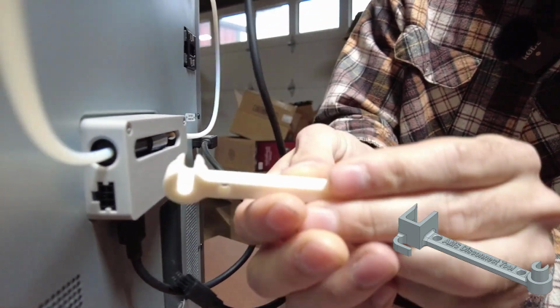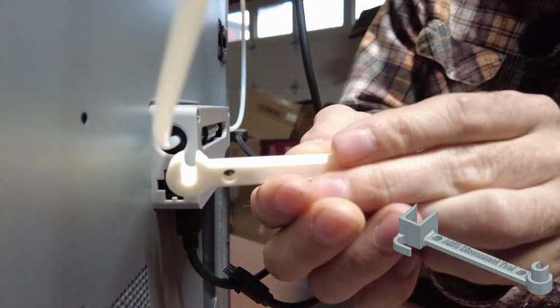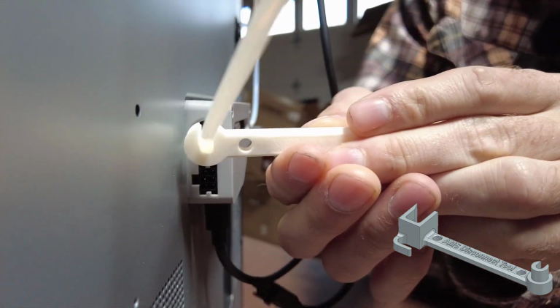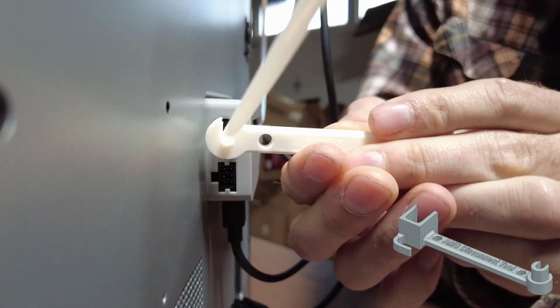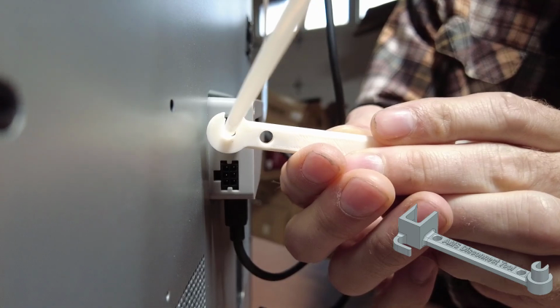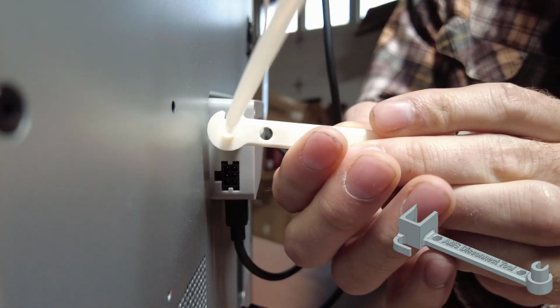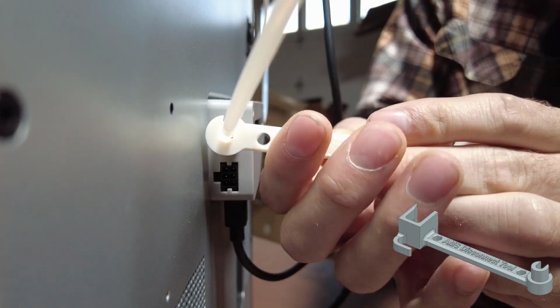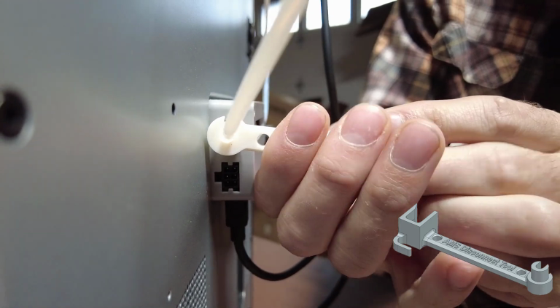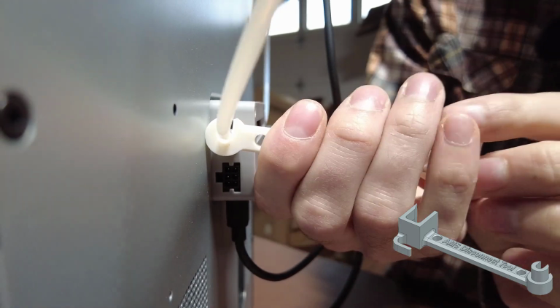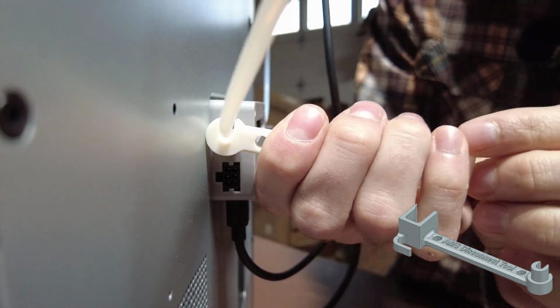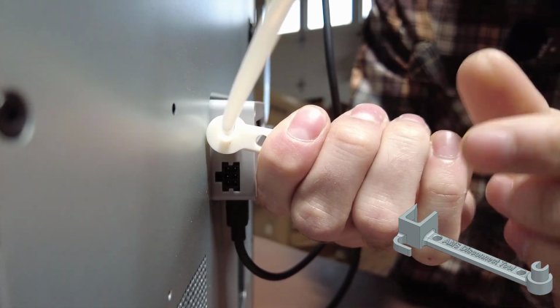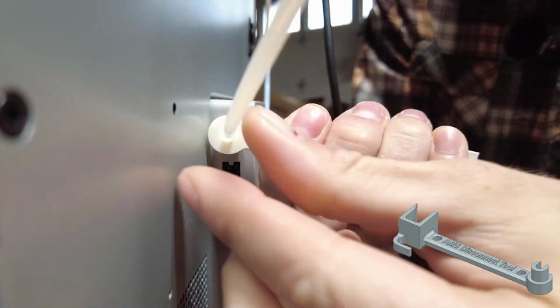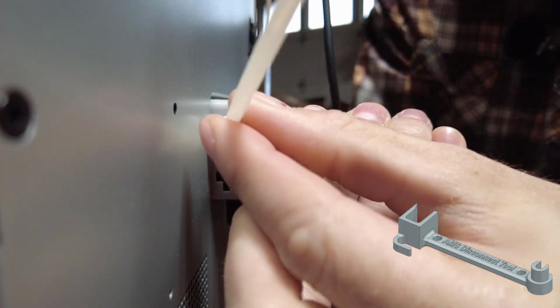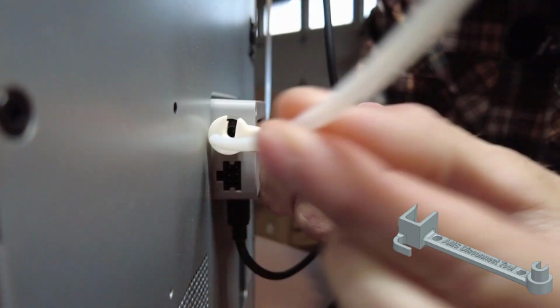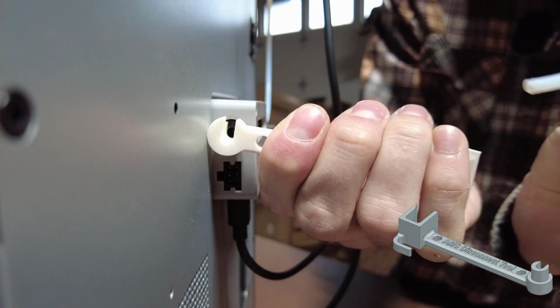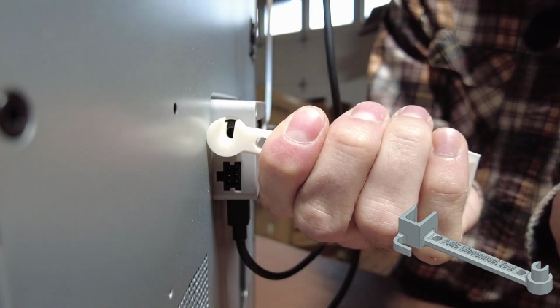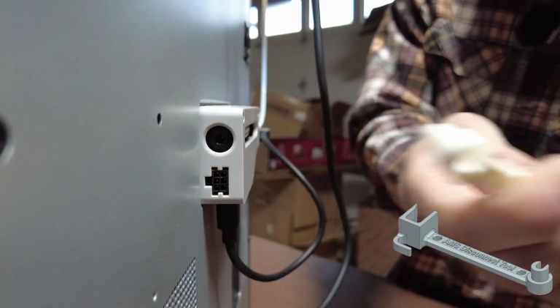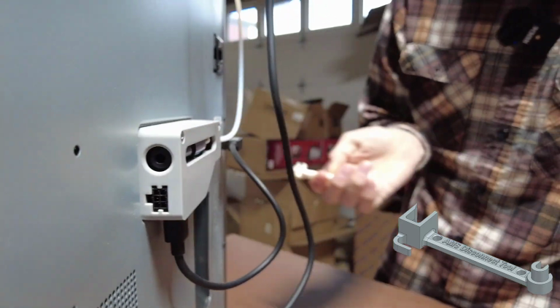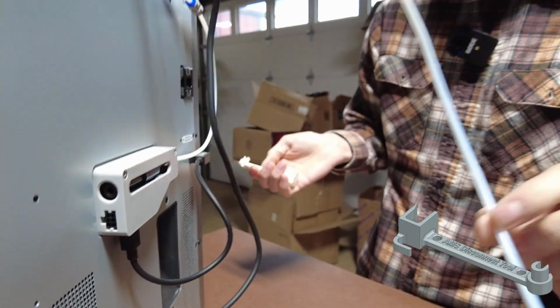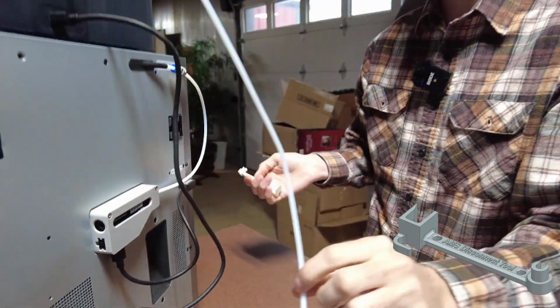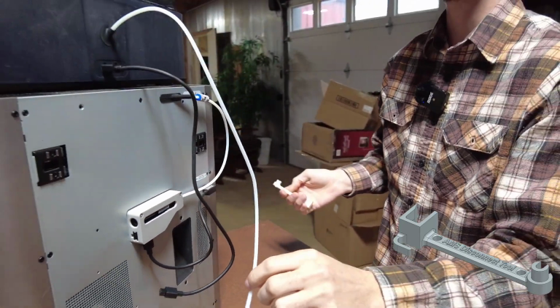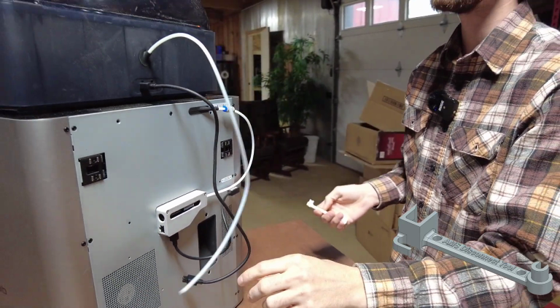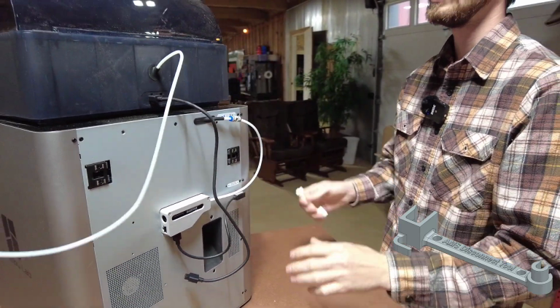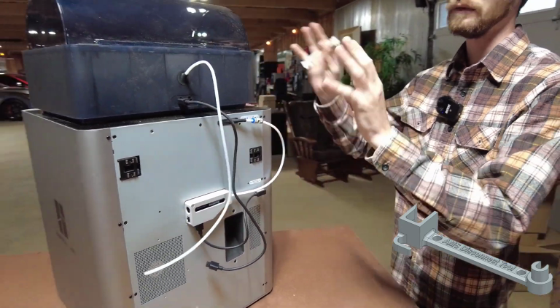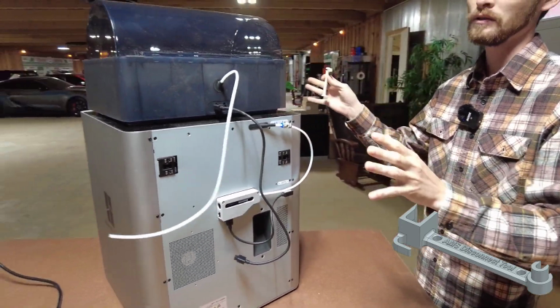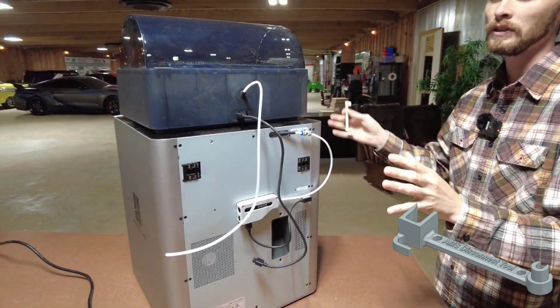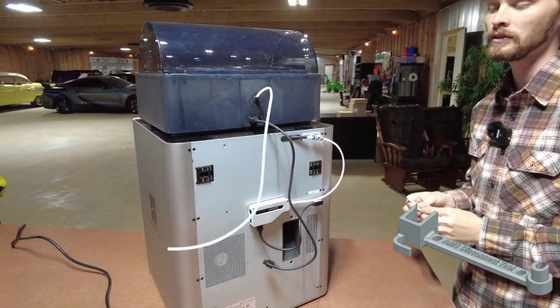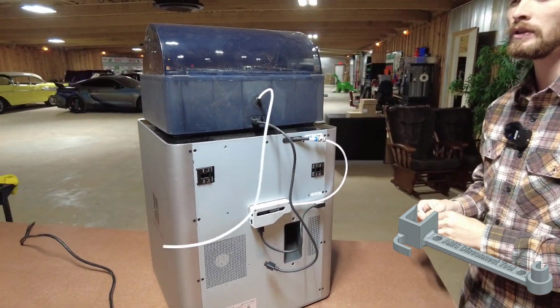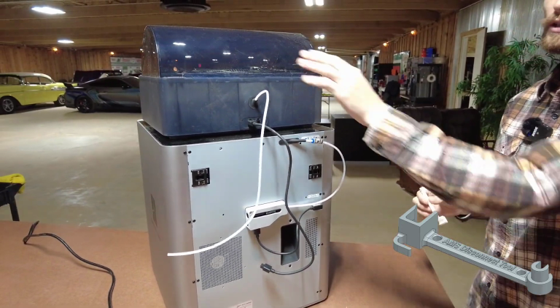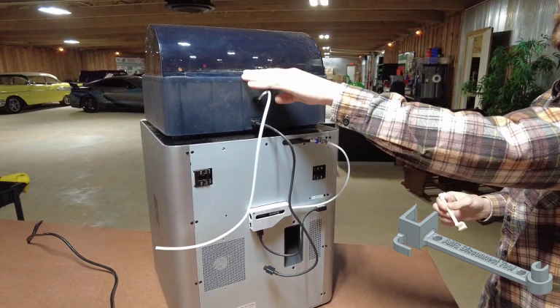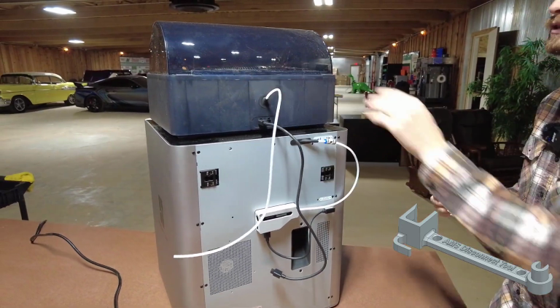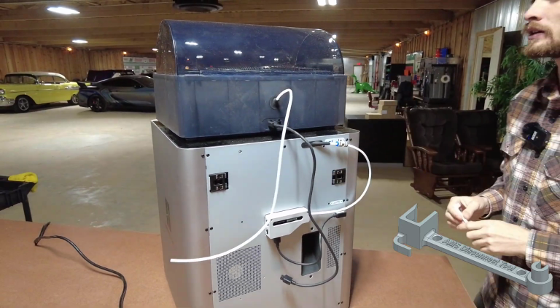Now this other side, the round side, it's gonna be for your little tube. You slip that right up in there, give it a push, pull out the tube - super easy, super simple.